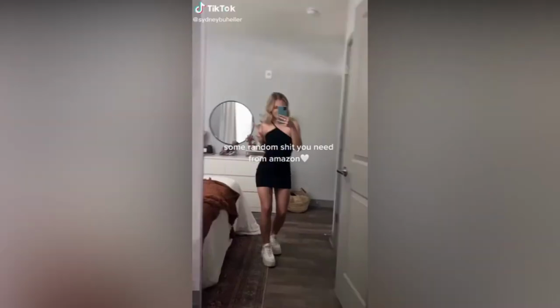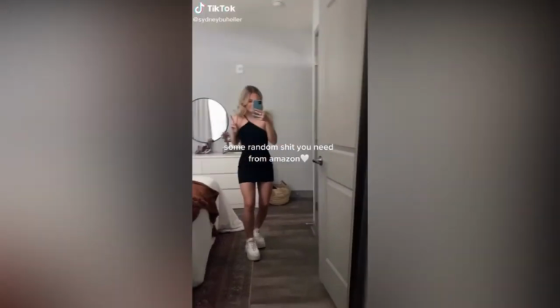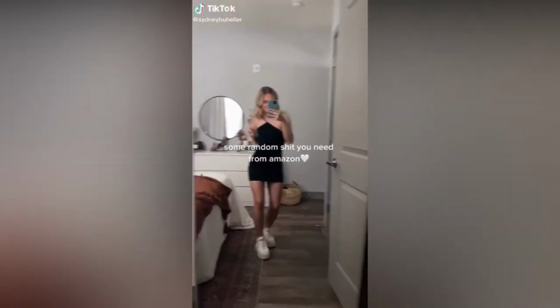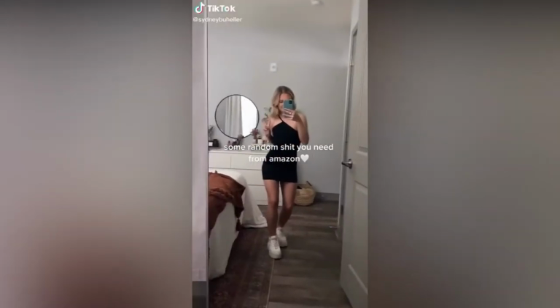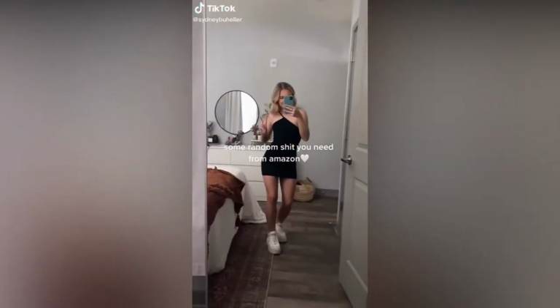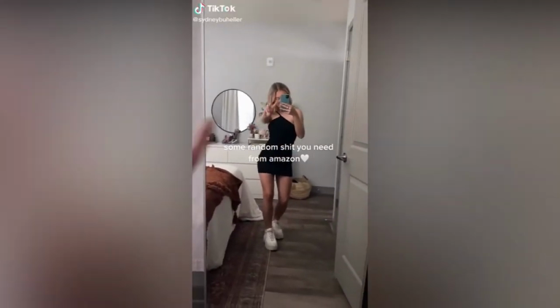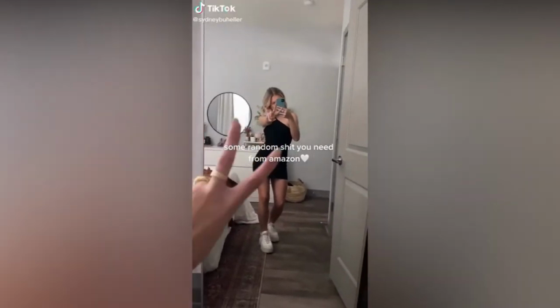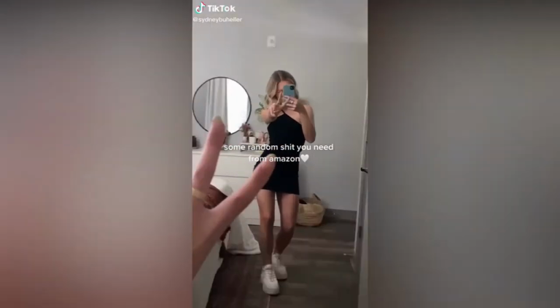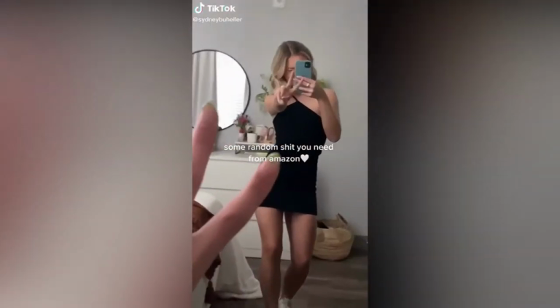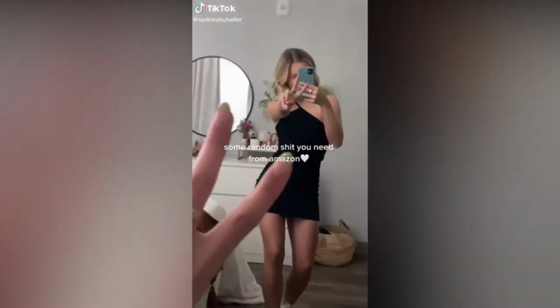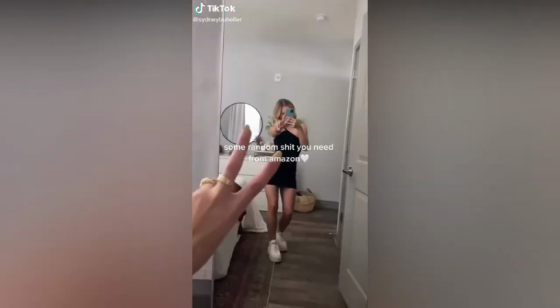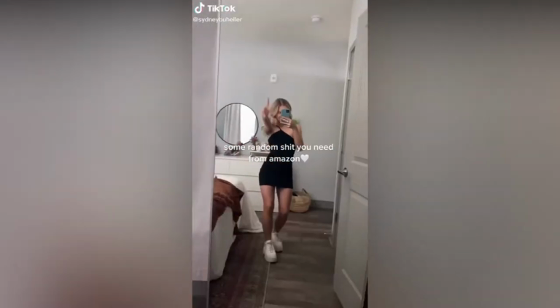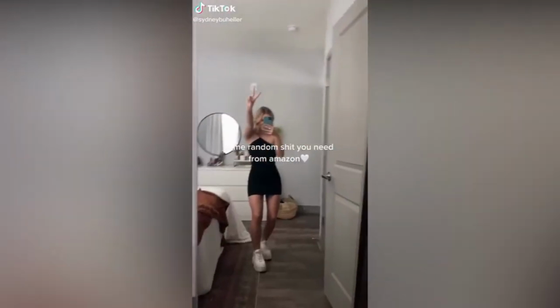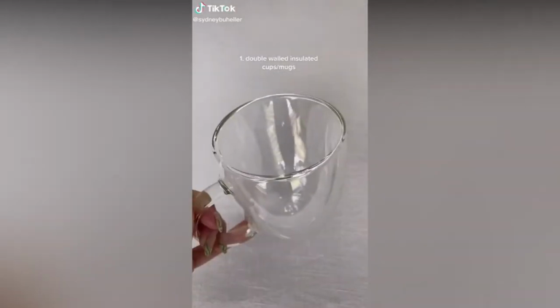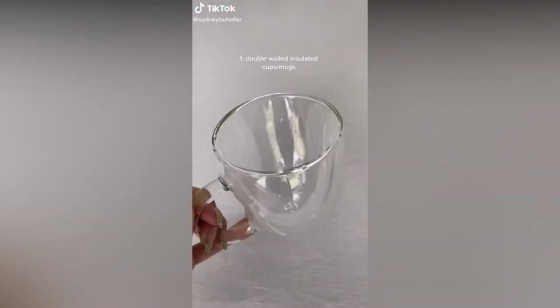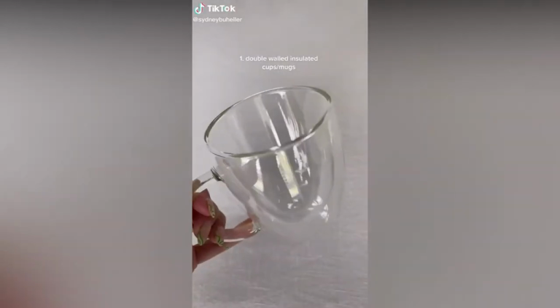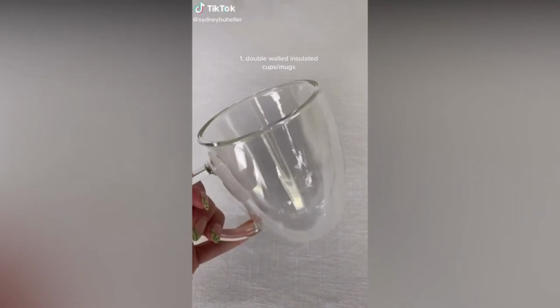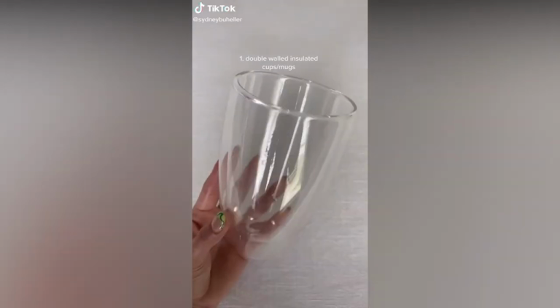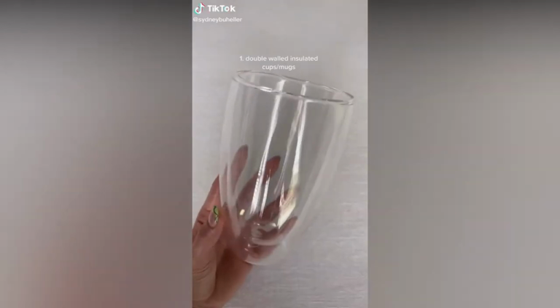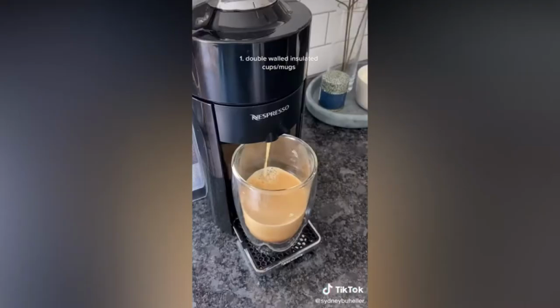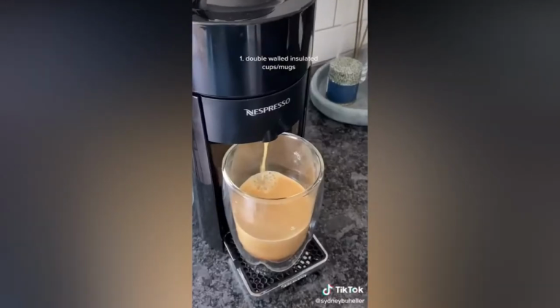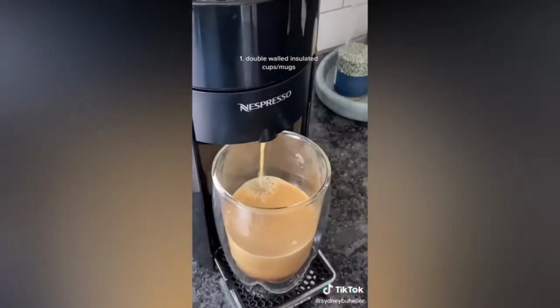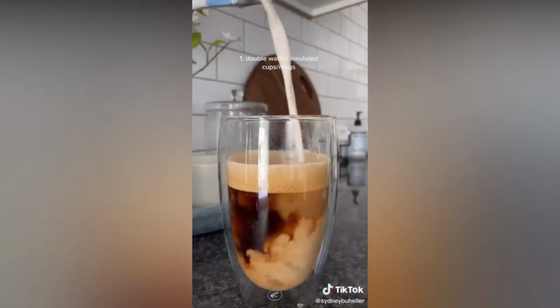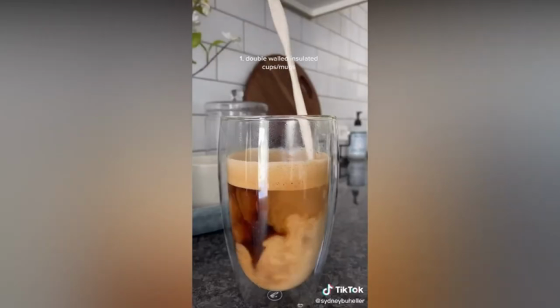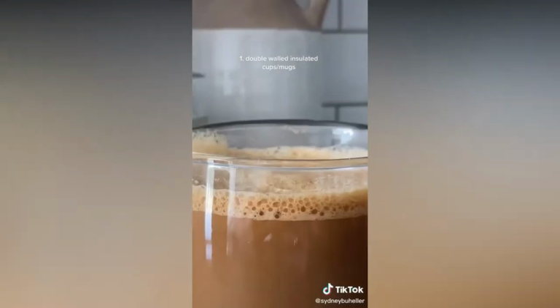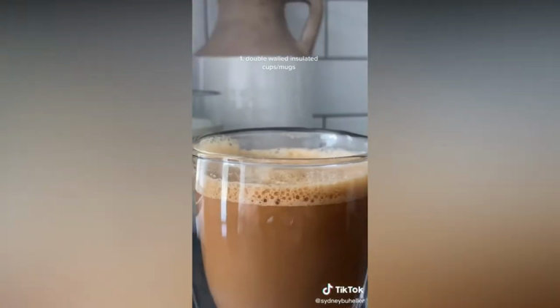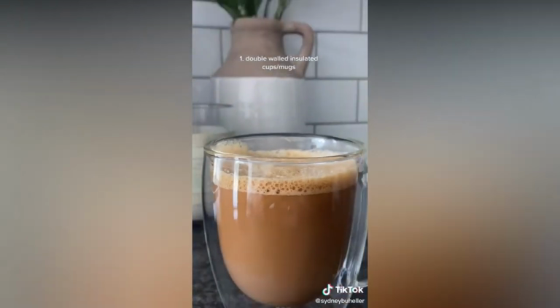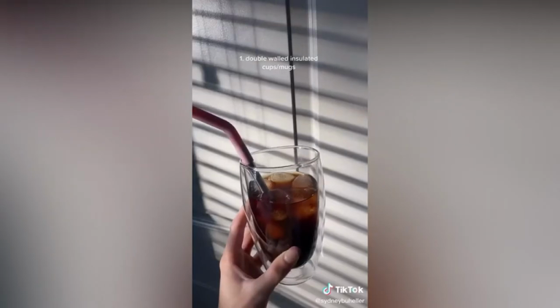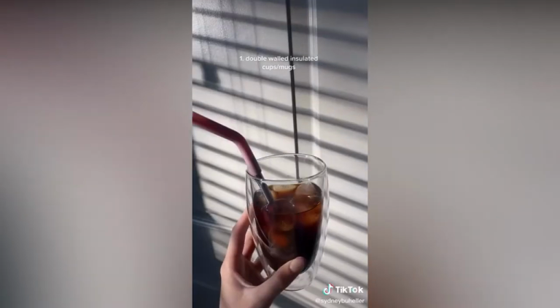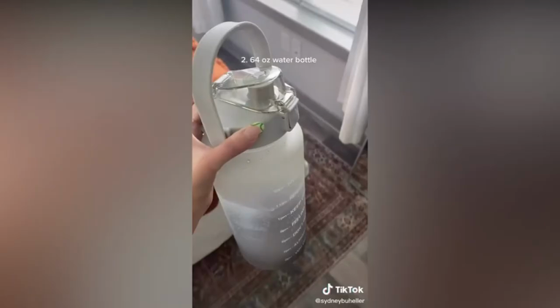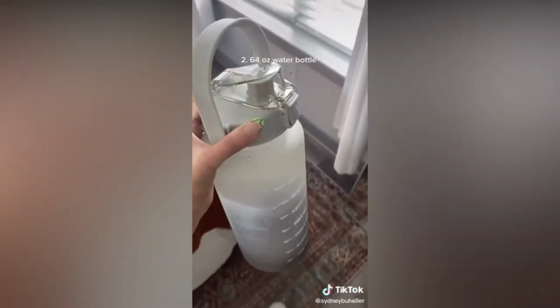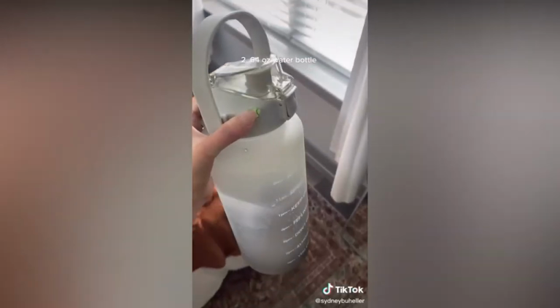Some random things you need from Amazon! These double walled glass cups and mugs are so cute — they keep the hot coffees hot, the cold coffees cold, and there's no condensation.